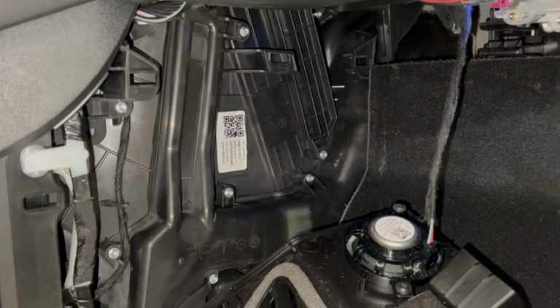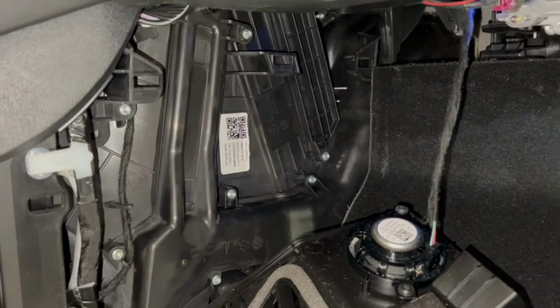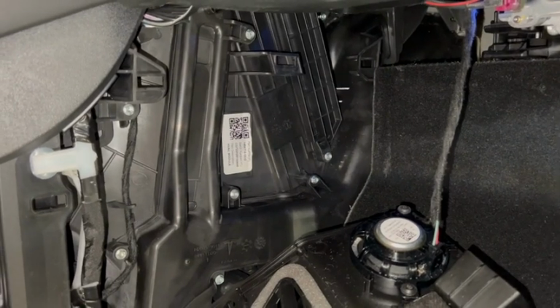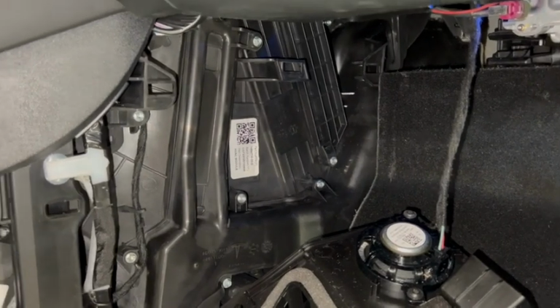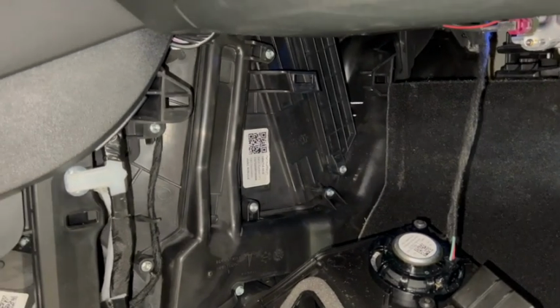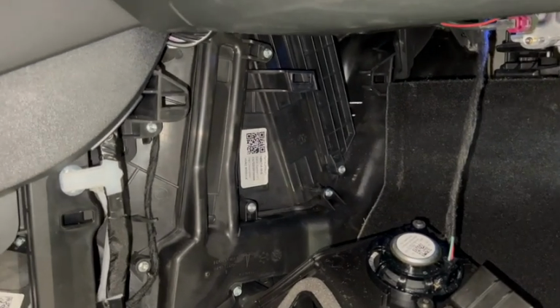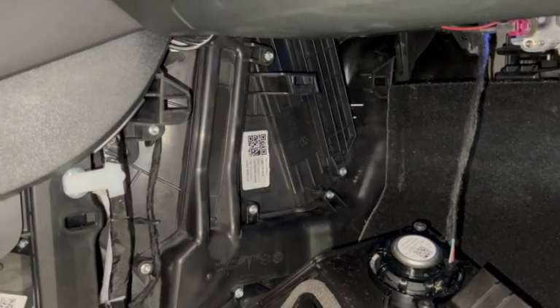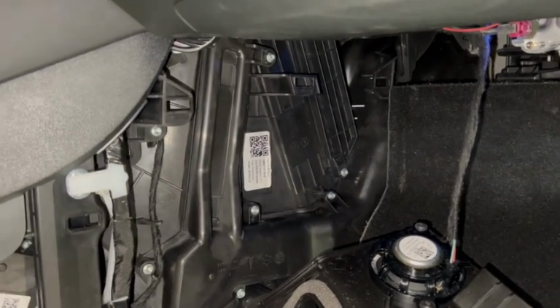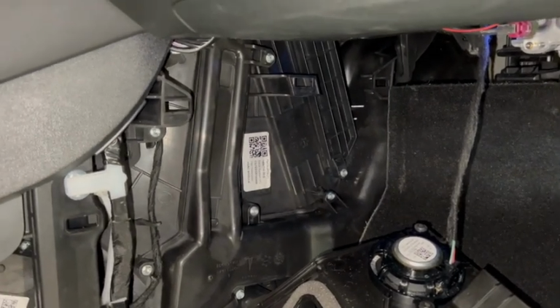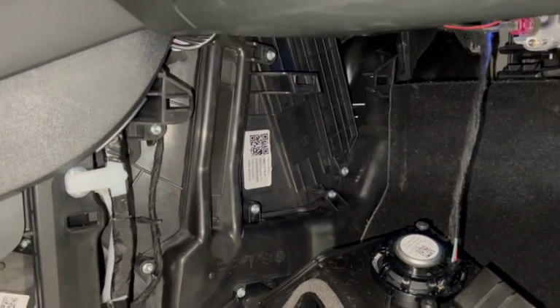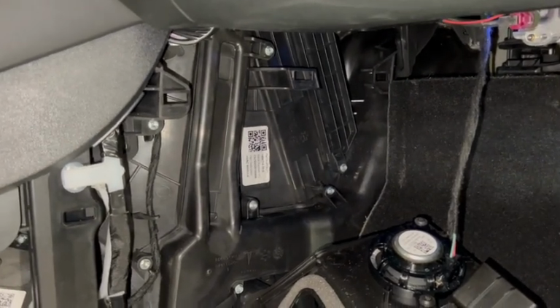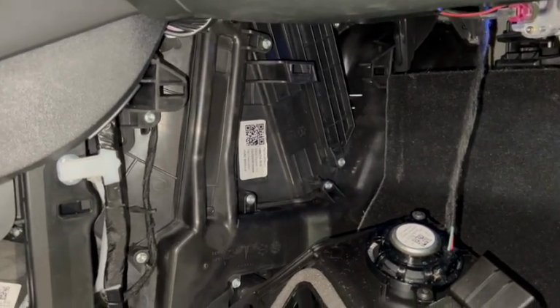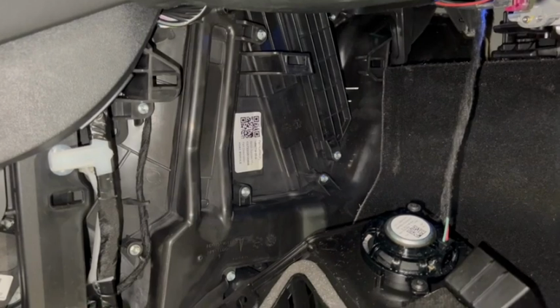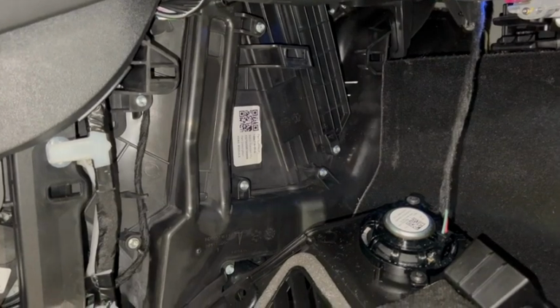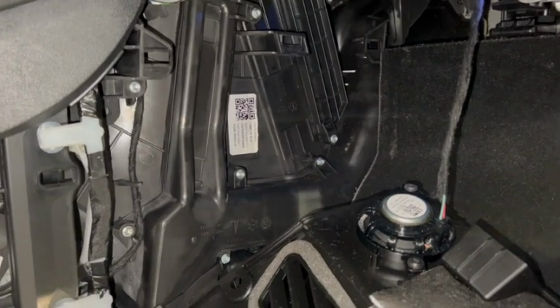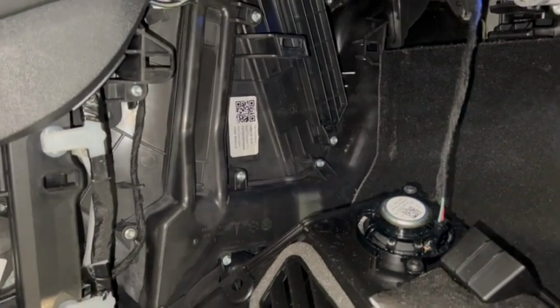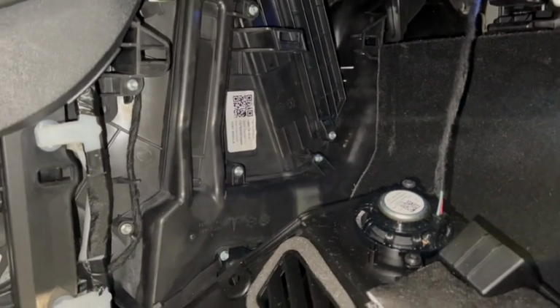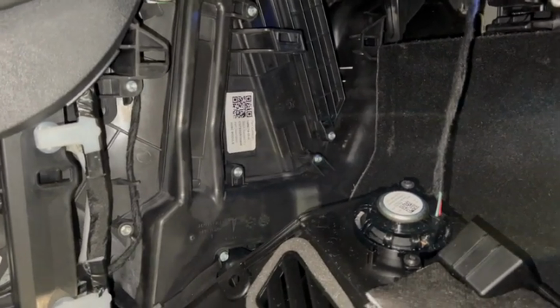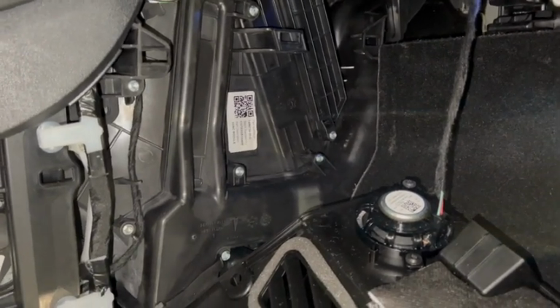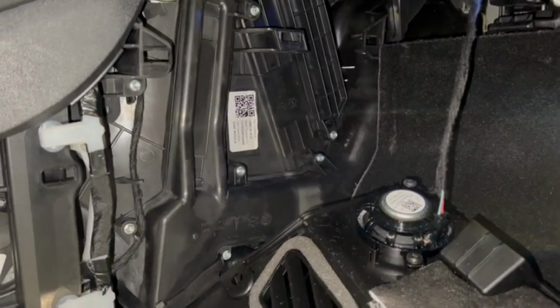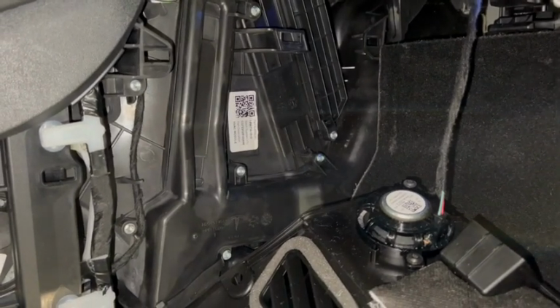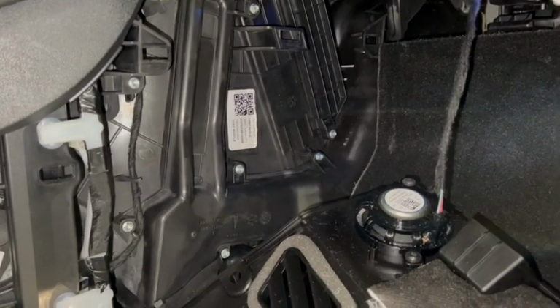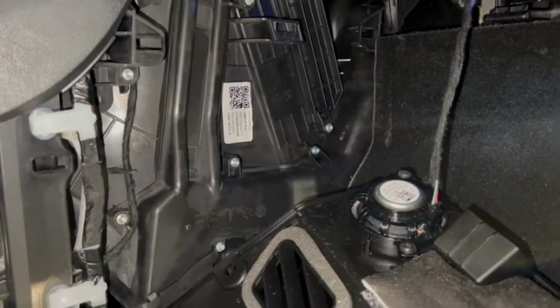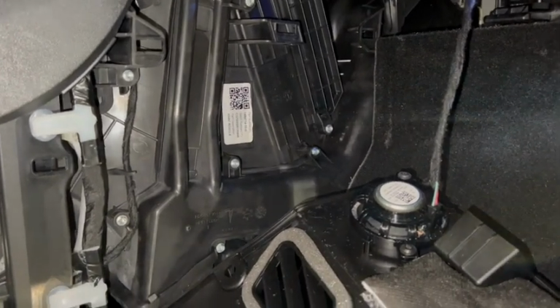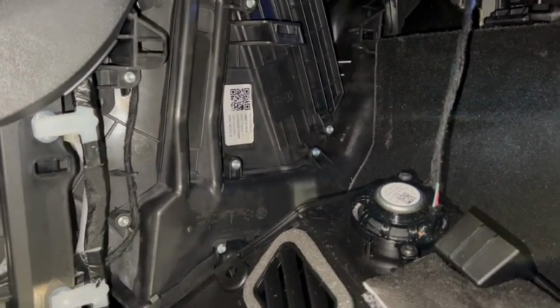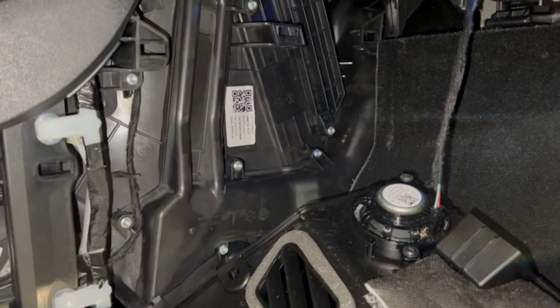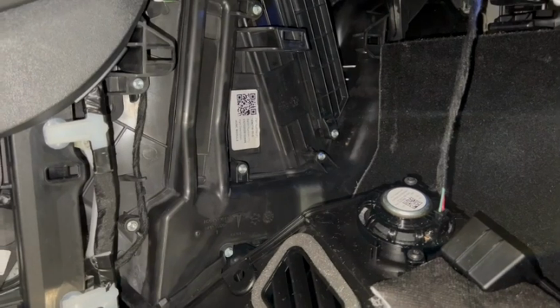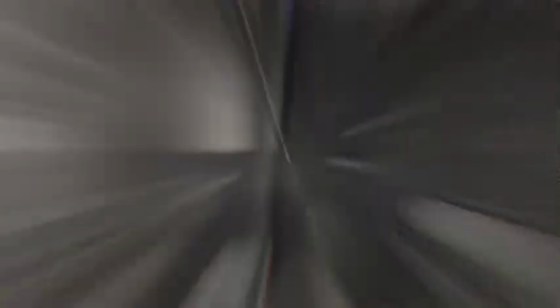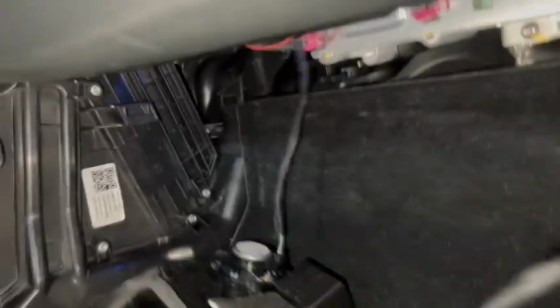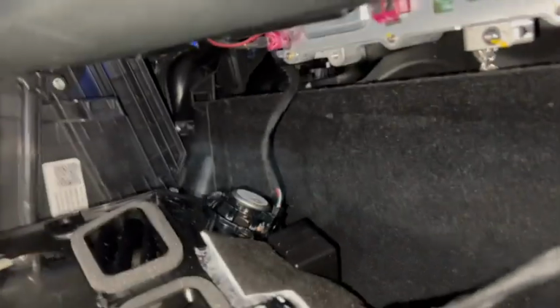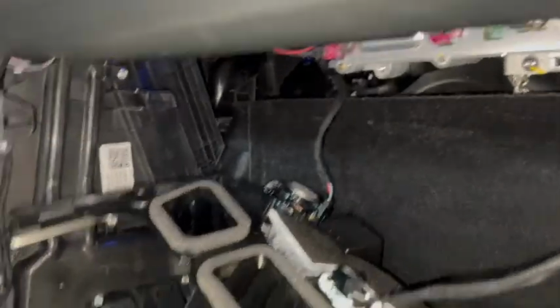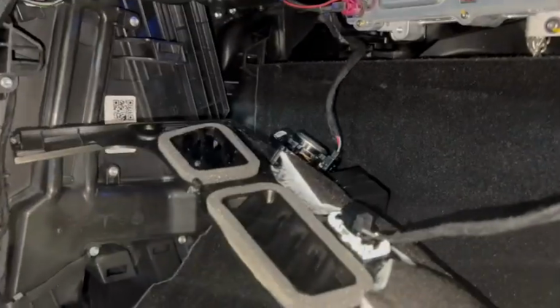Going to turn on the AC real quick just to make sure nothing sounds loose. The airflow feels normal — you're good to go. Now you just have to put all the trim pieces back together.